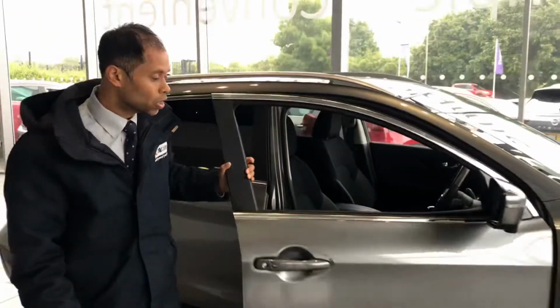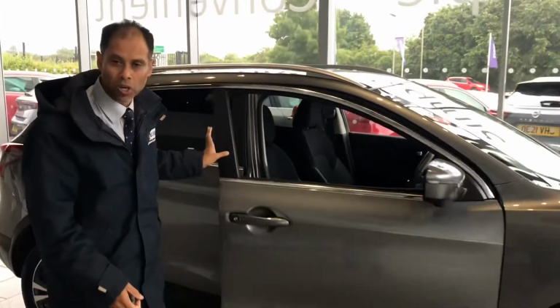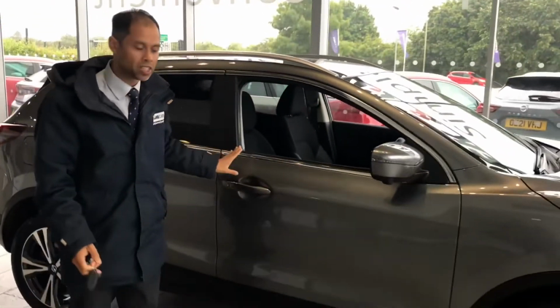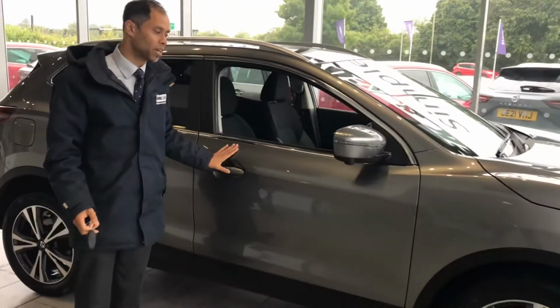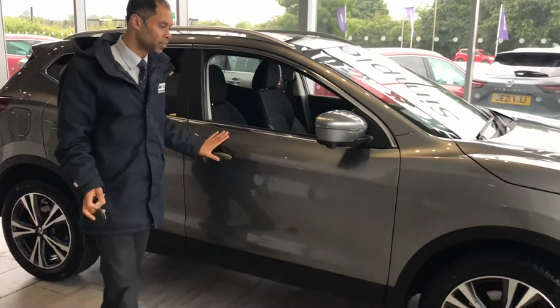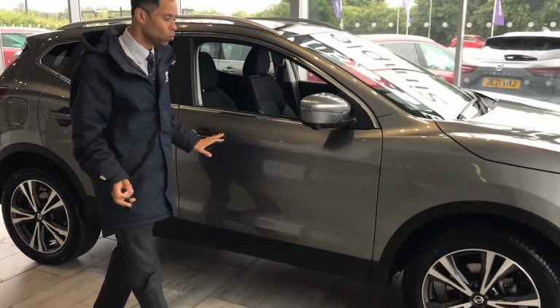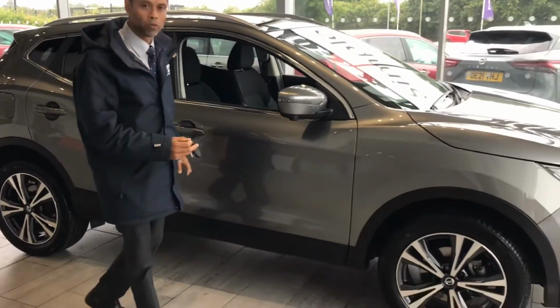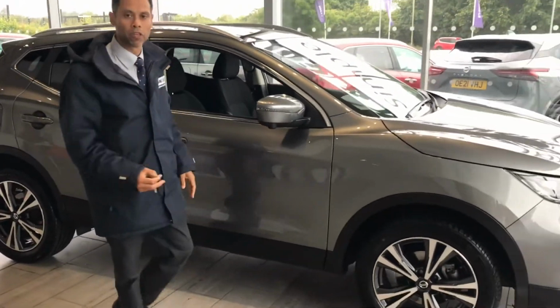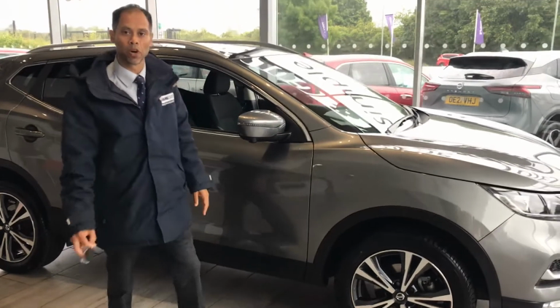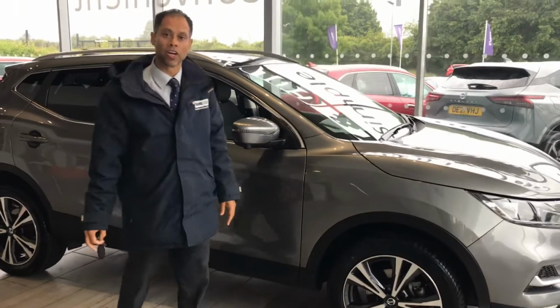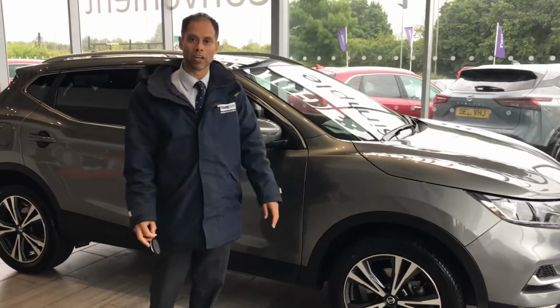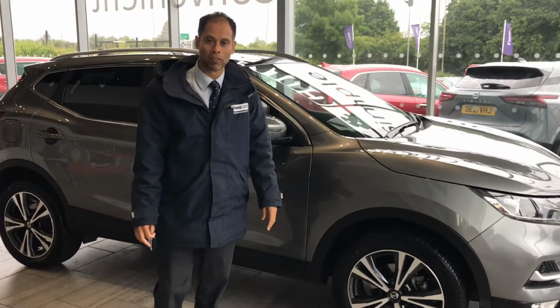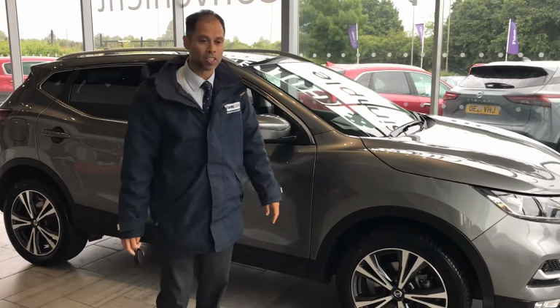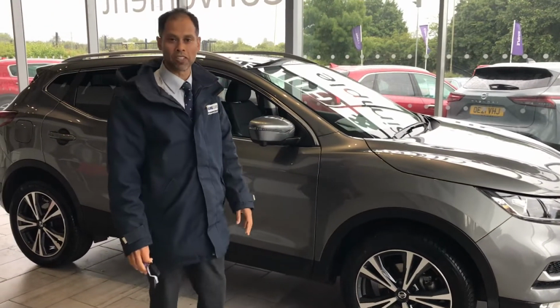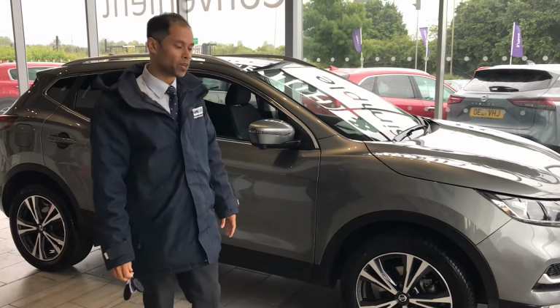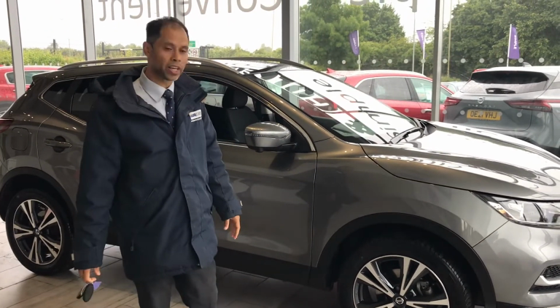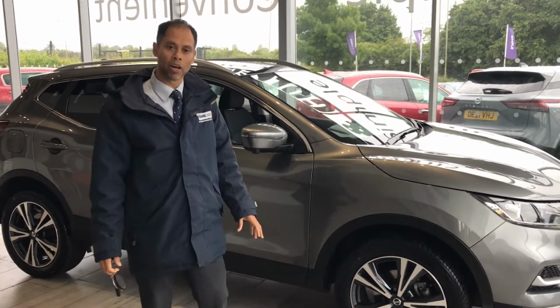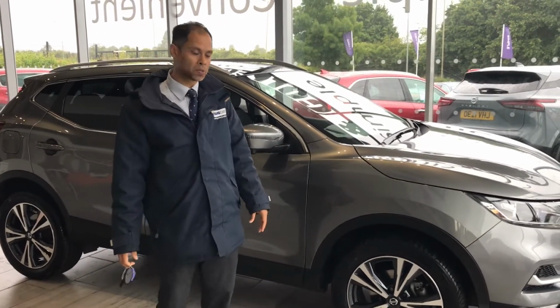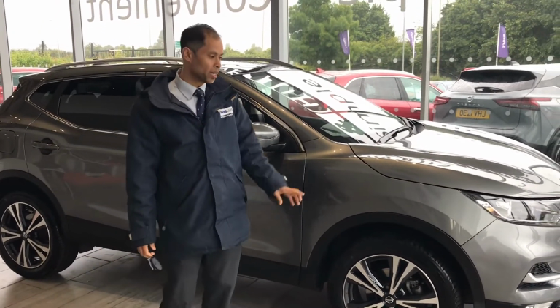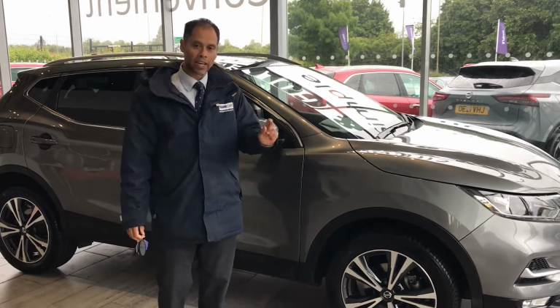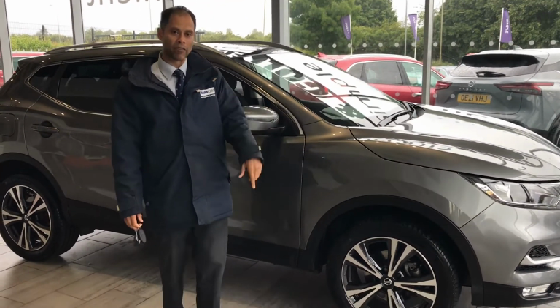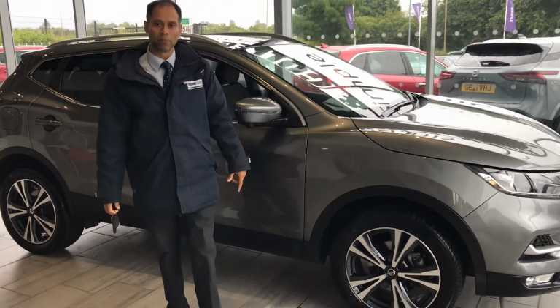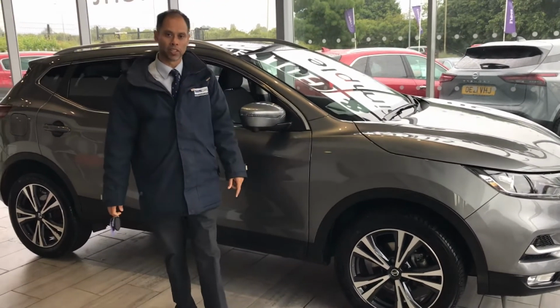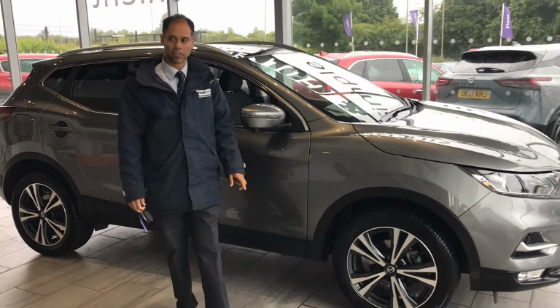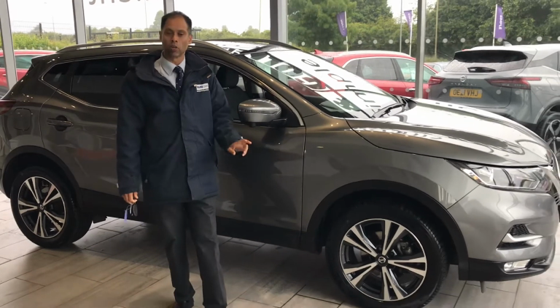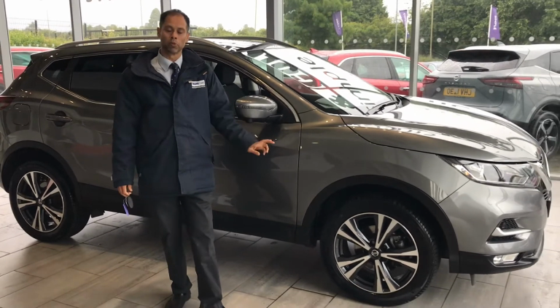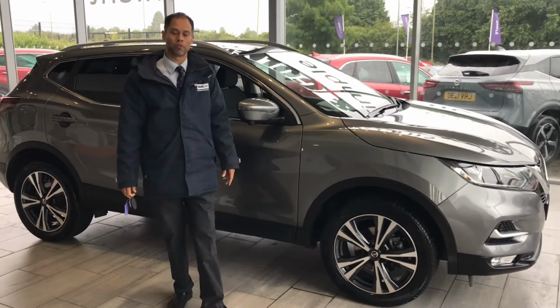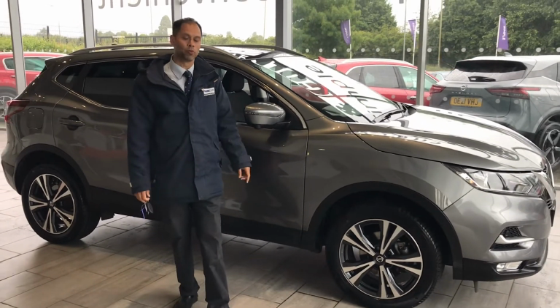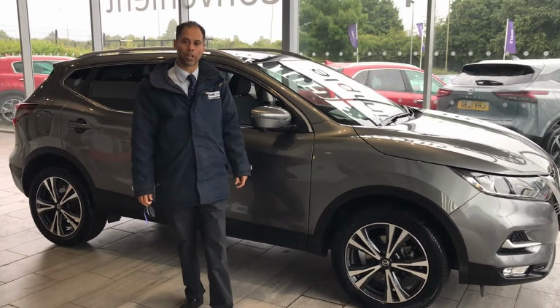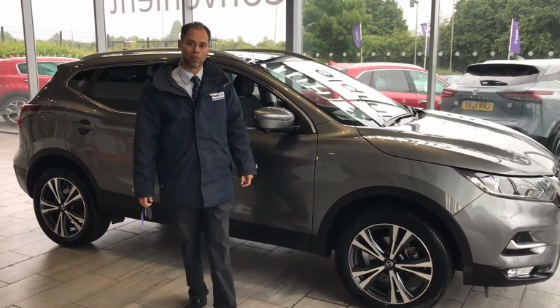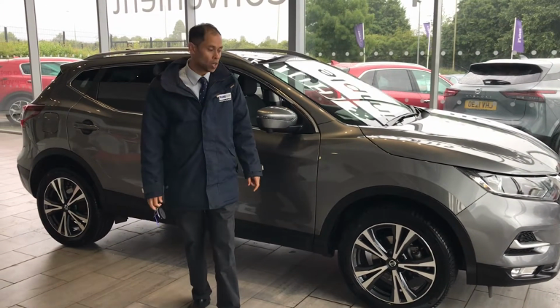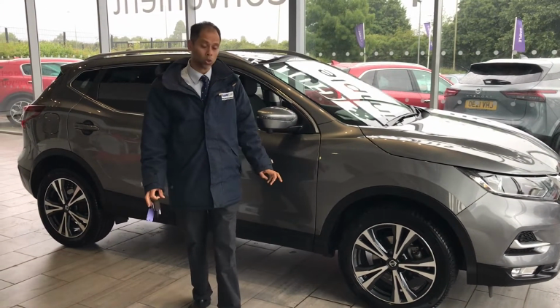This SUV really has got everything. Don't waste any time — why not reserve it for only £99? Very simple and easy: just click the reserve button on our website and the vehicle will be held for 48 hours.